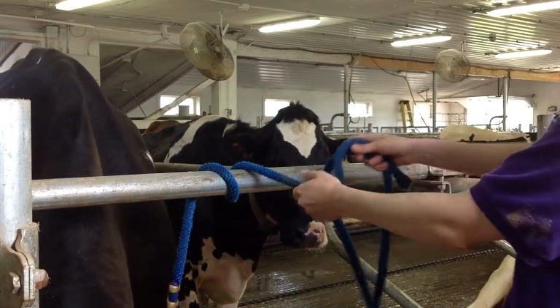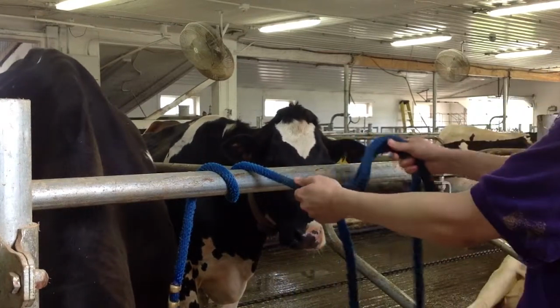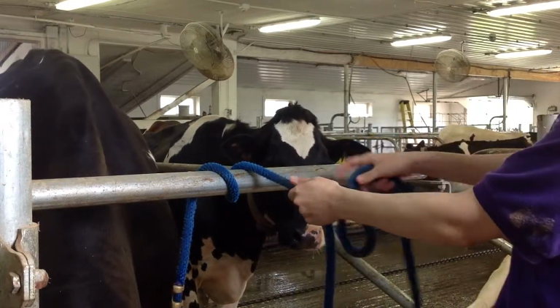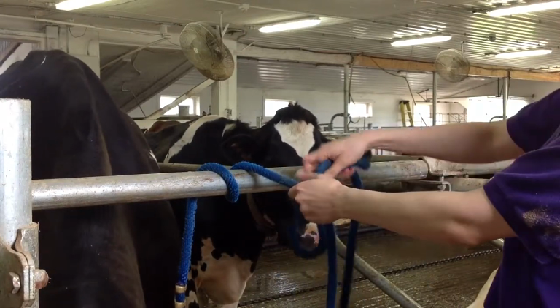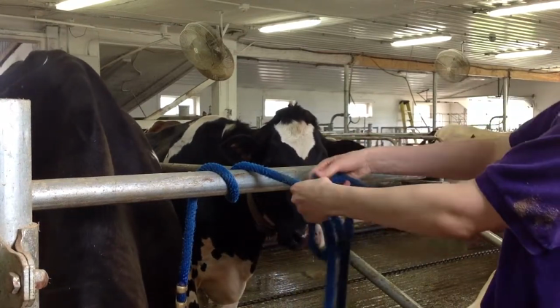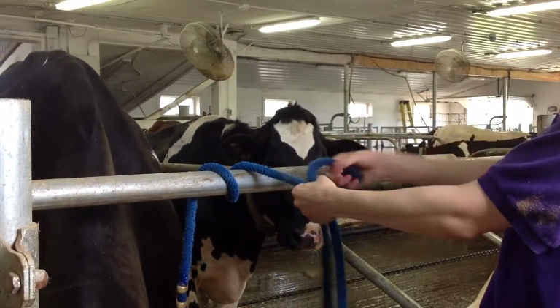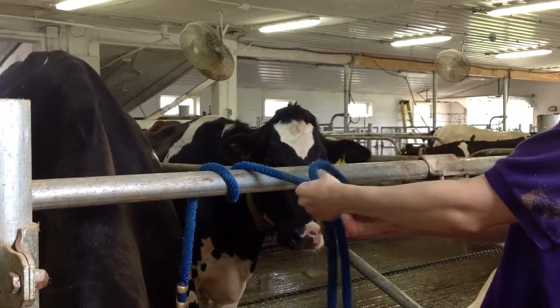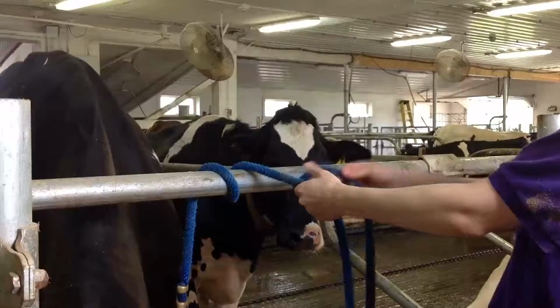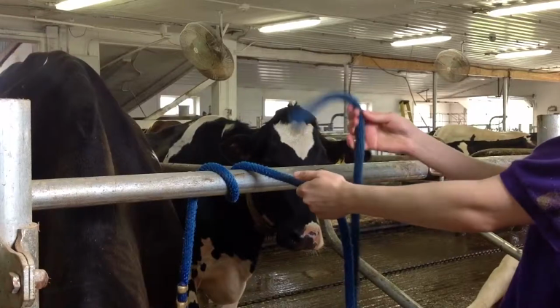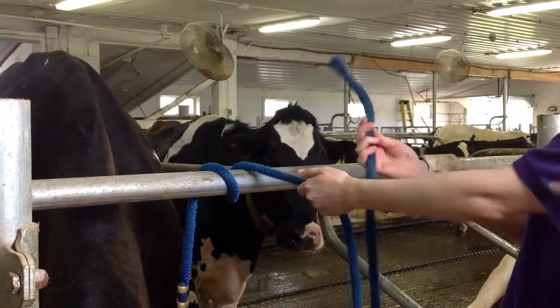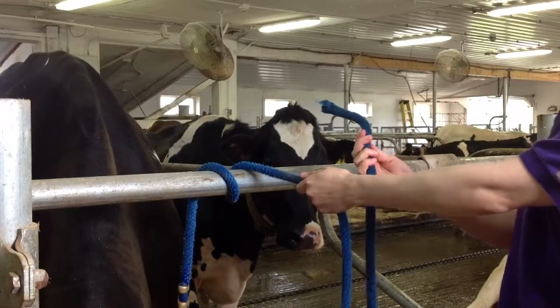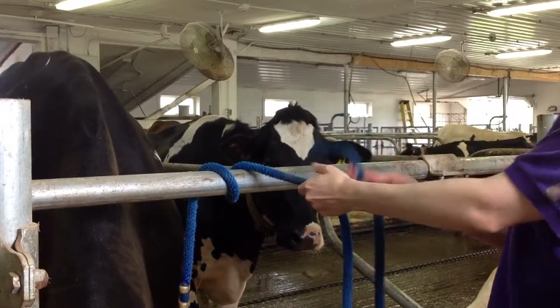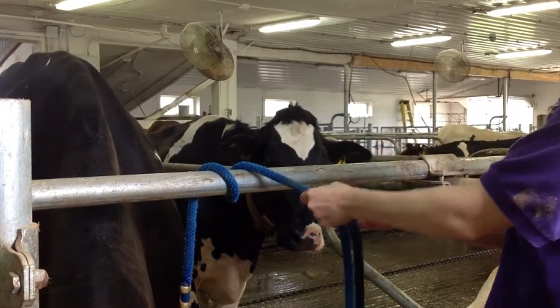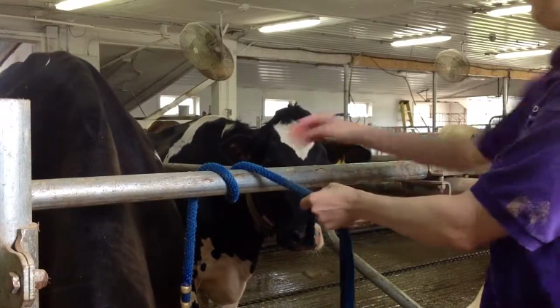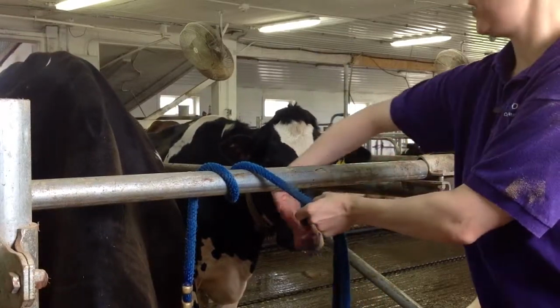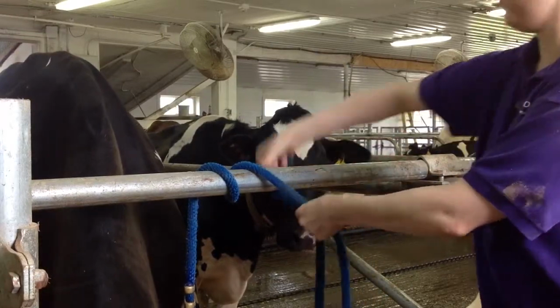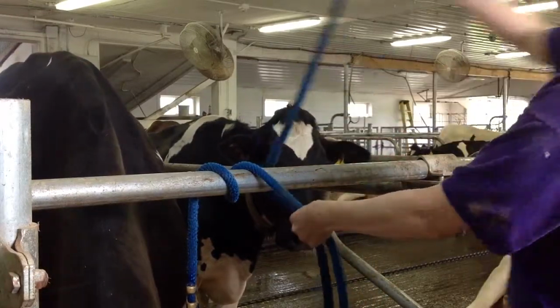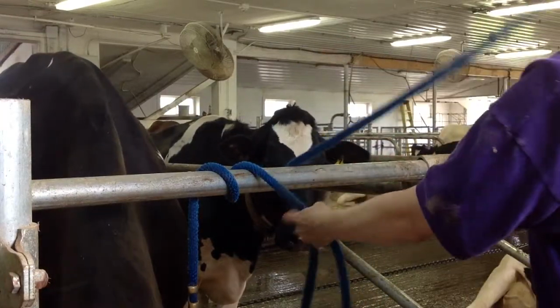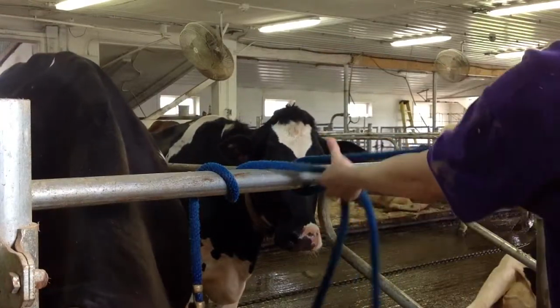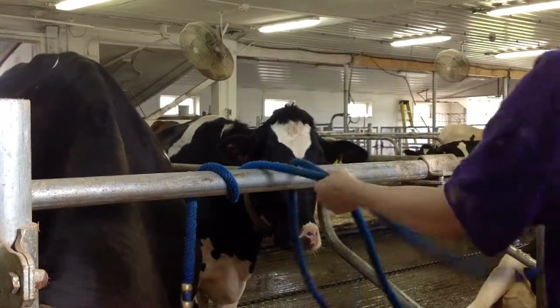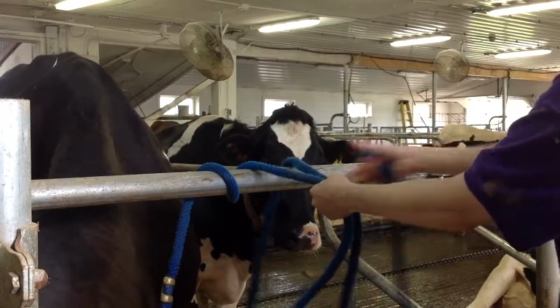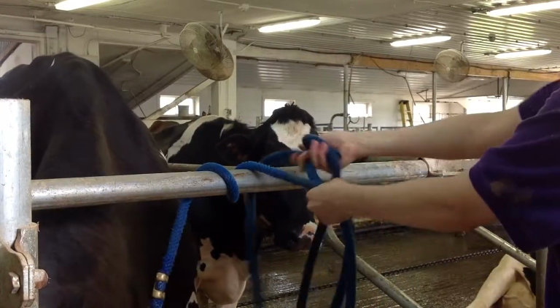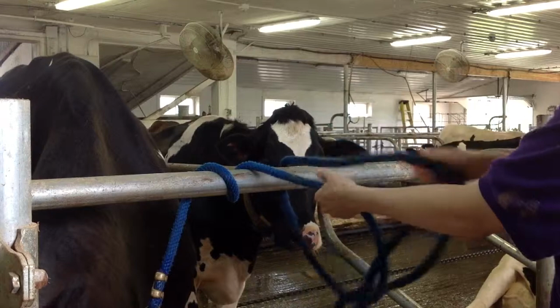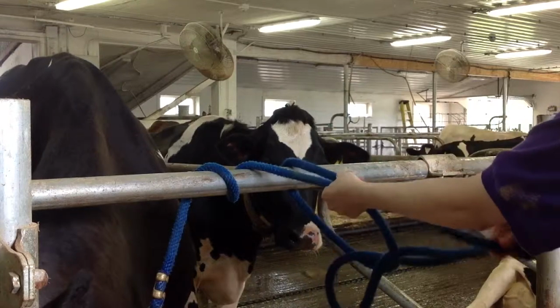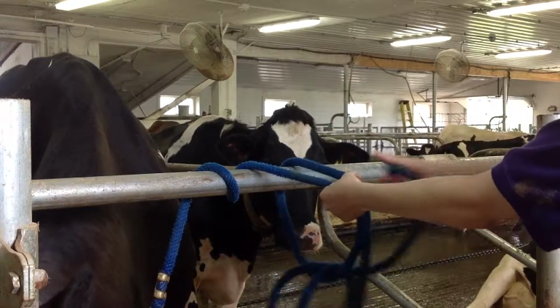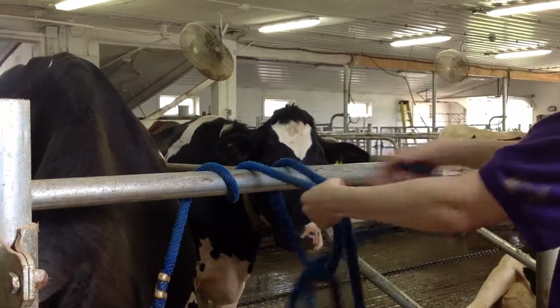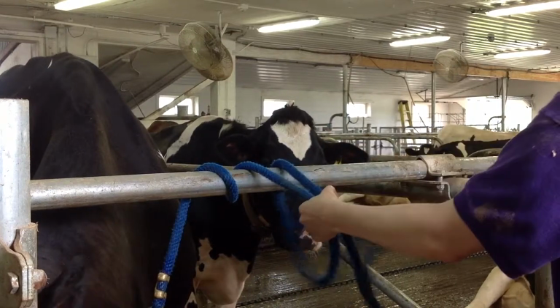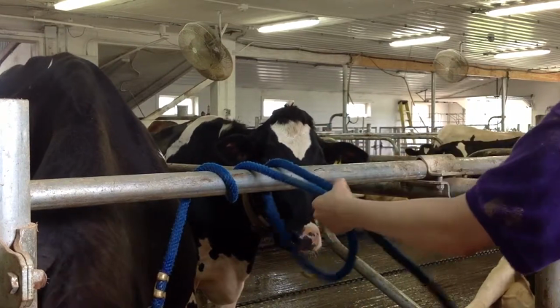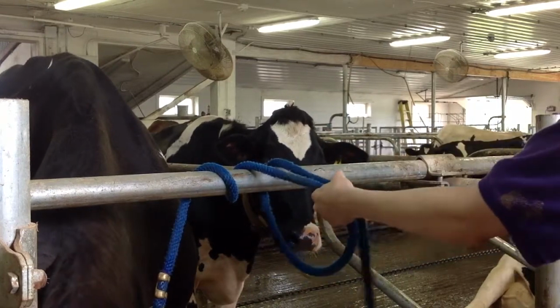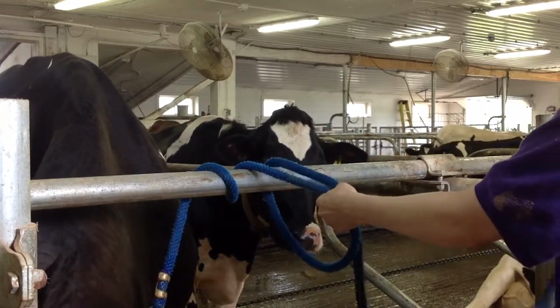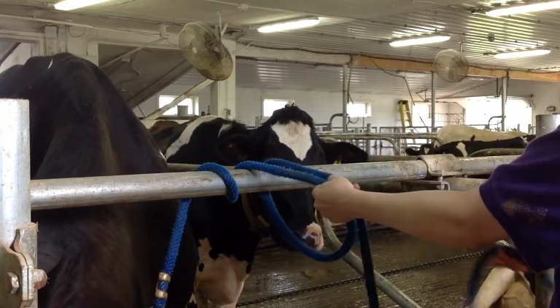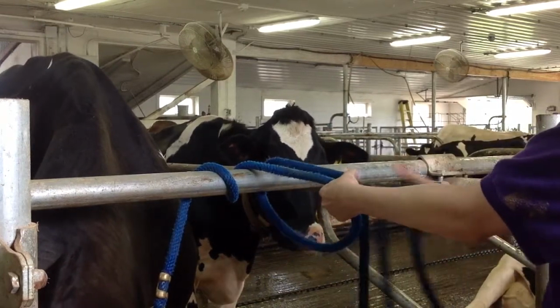Now that we've got those wrapped, to tie our knot what we're going to do is take the loose end and pass it over the bar one more time, and to keep some of the slack out of the line I'm going to pull it fairly tight.